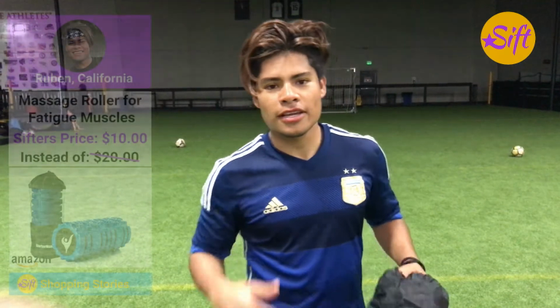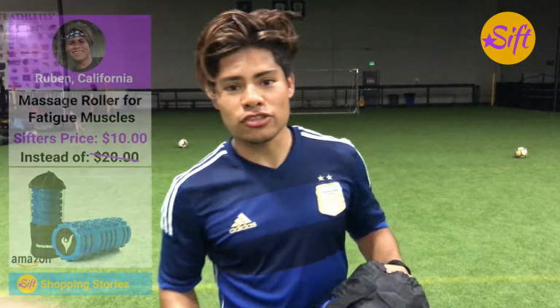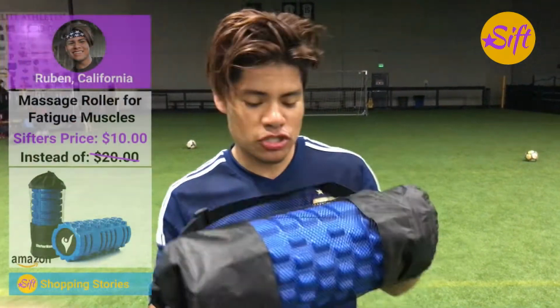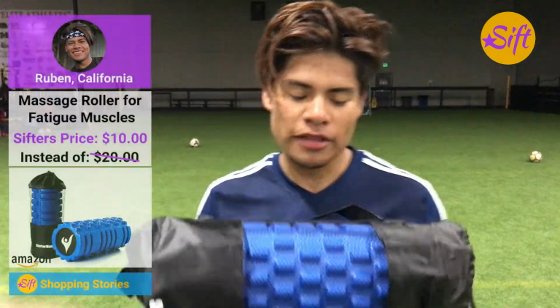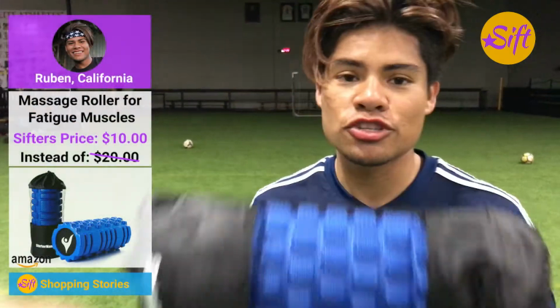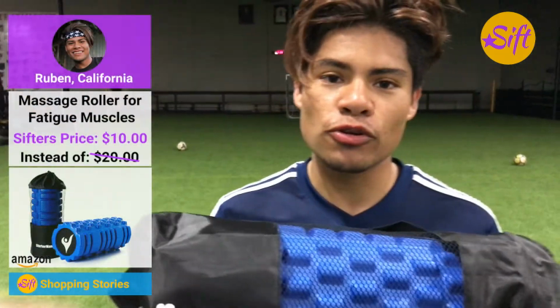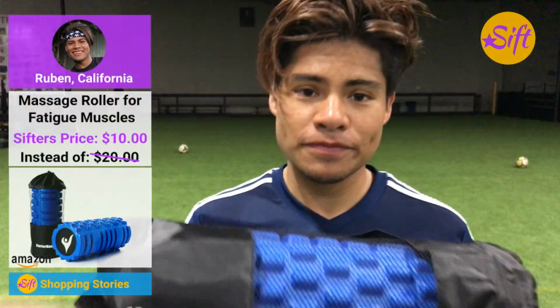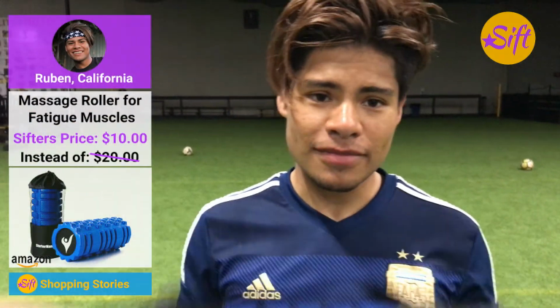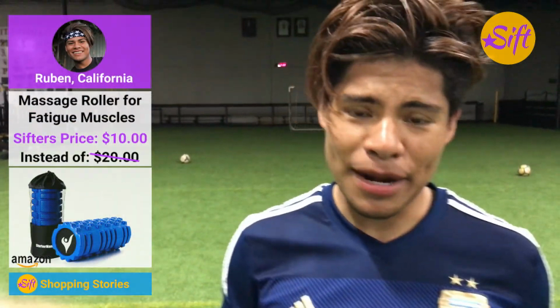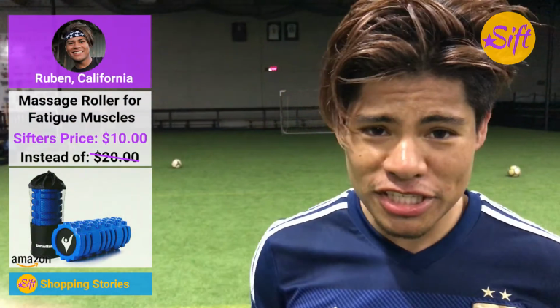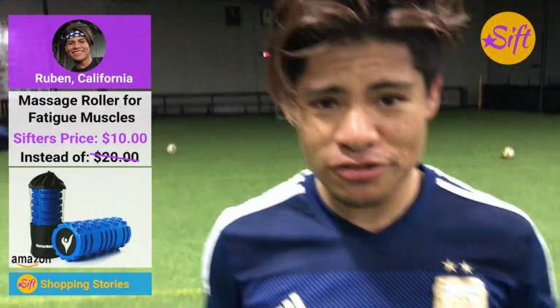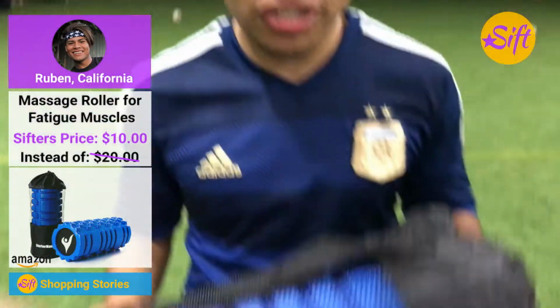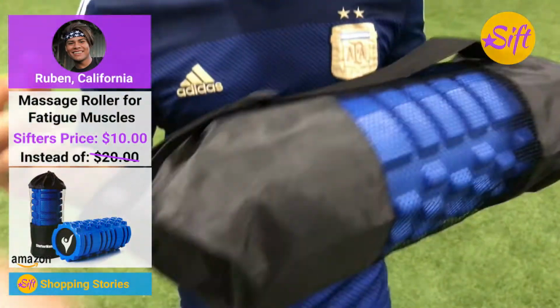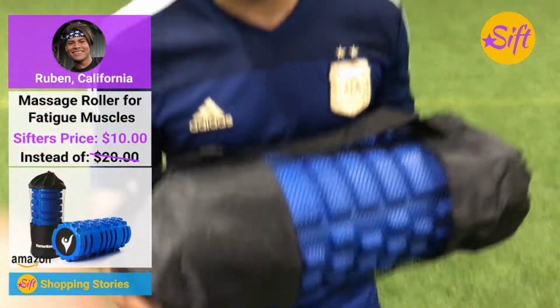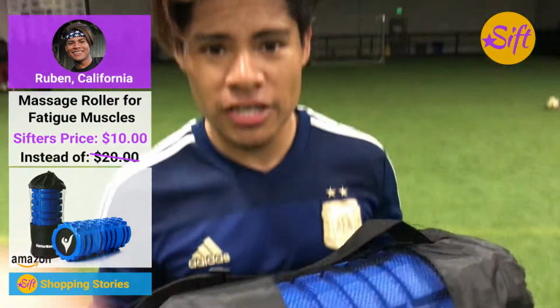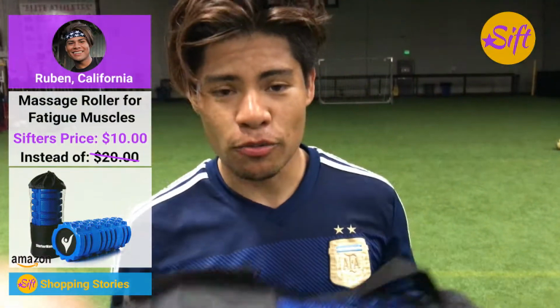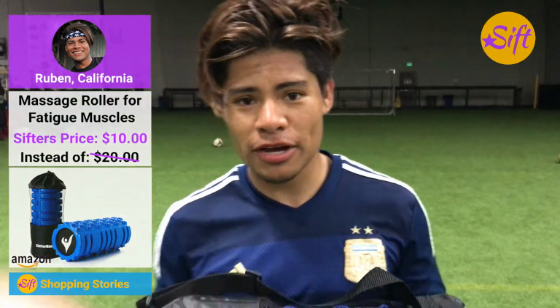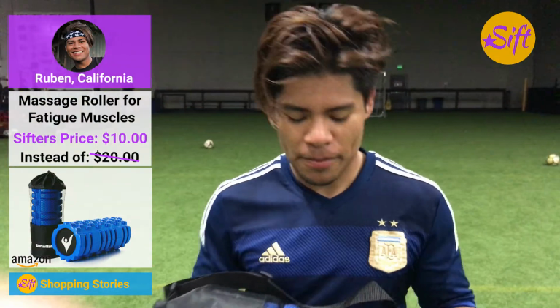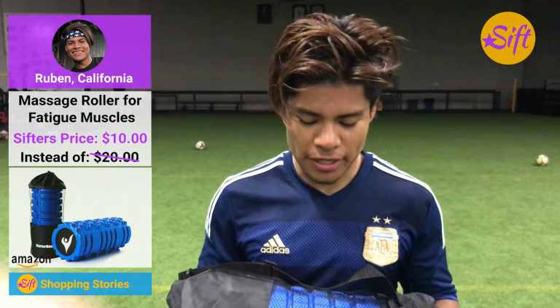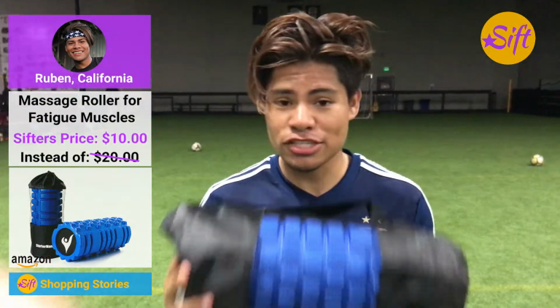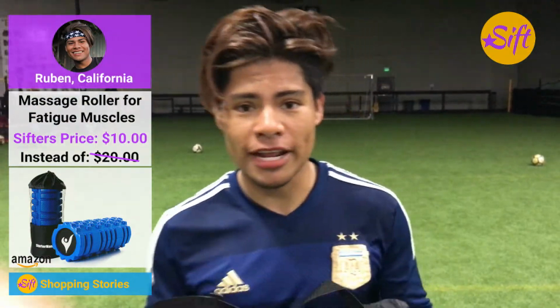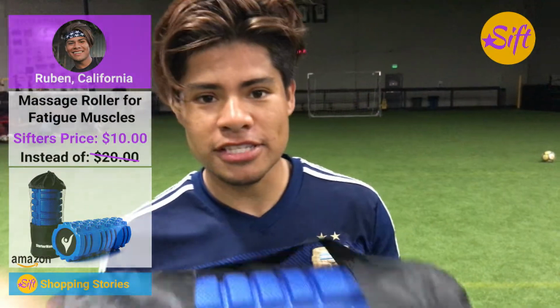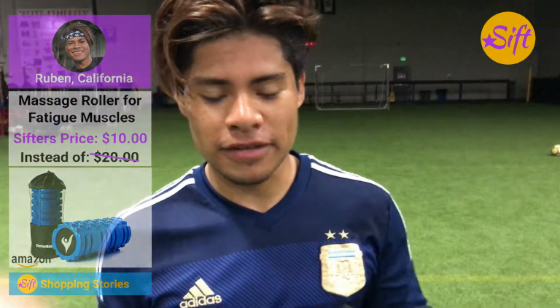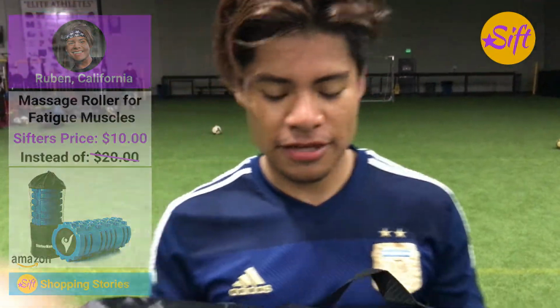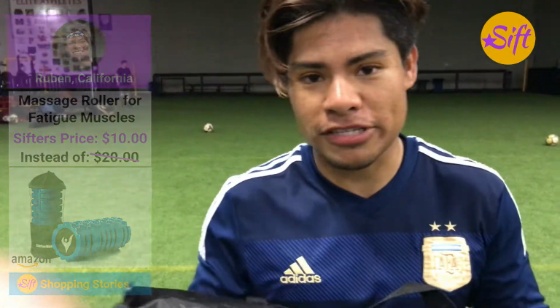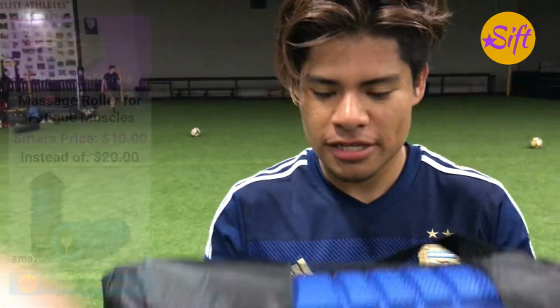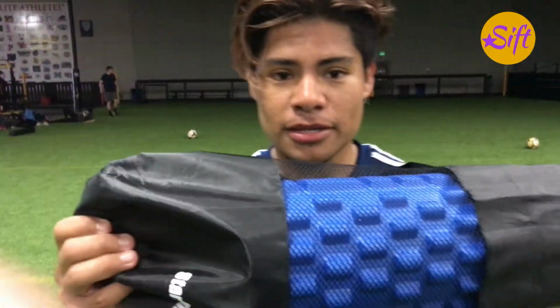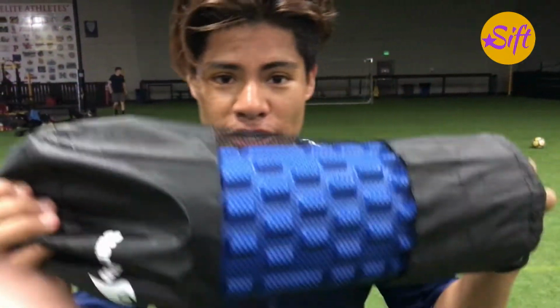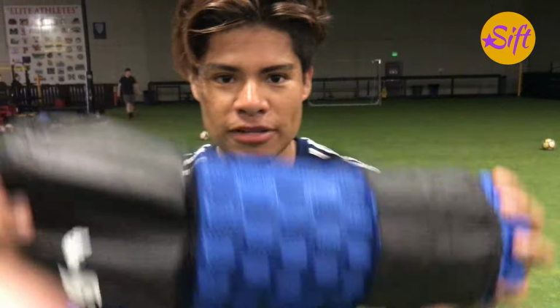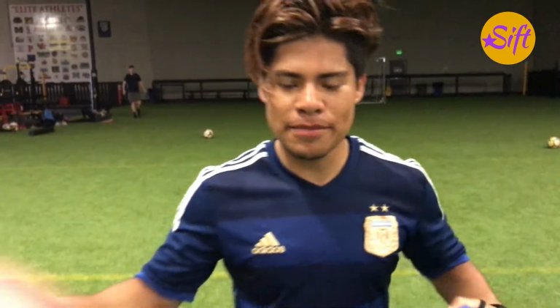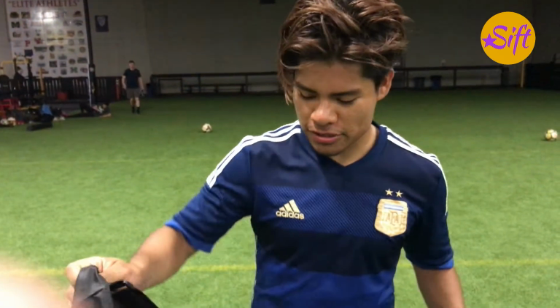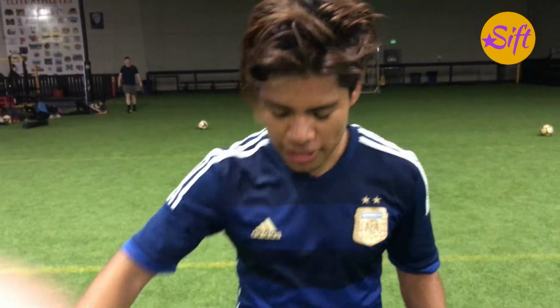I just bought this new roller and I'm pretty tired right now just because I got up there and worked out, but let's try it out and see if it works. It comes in a really neat bag, so that's a plus — I really like that.